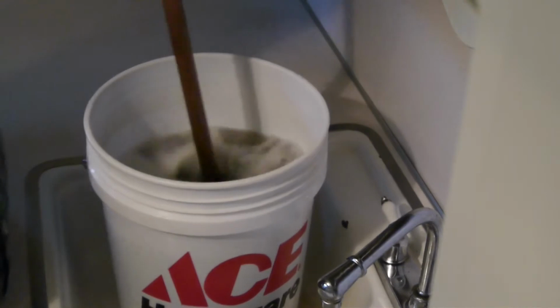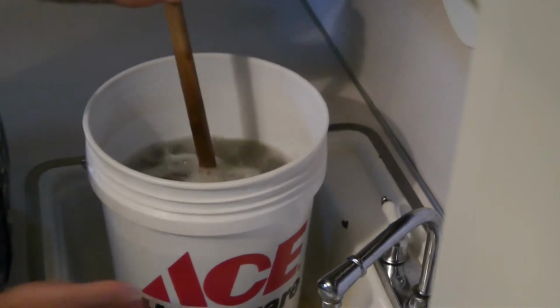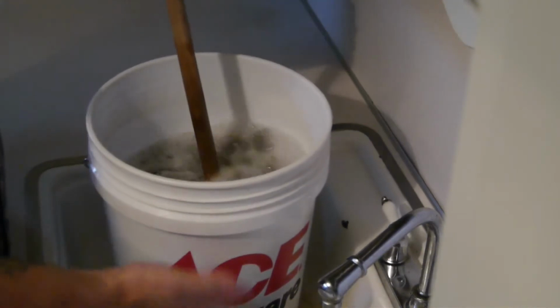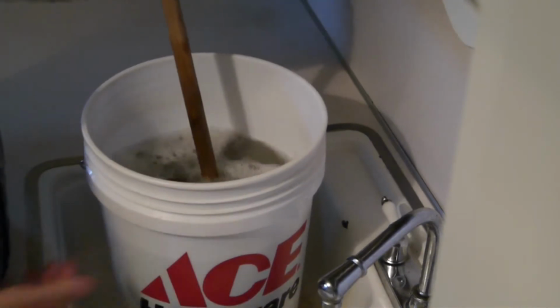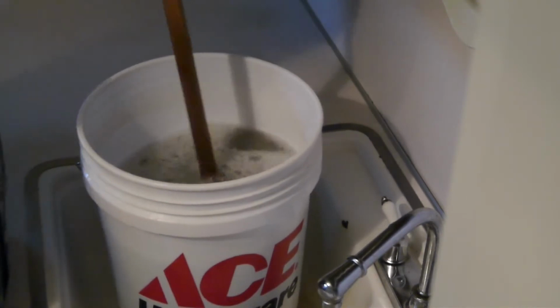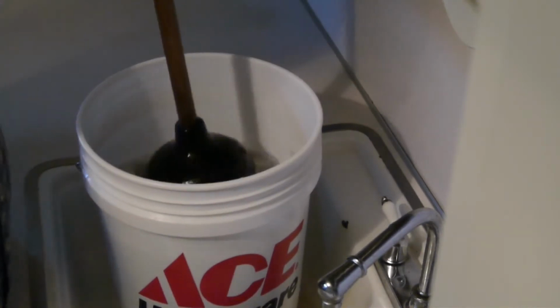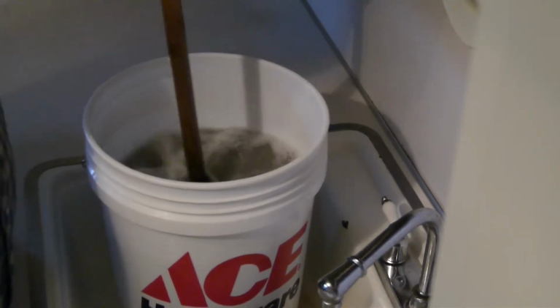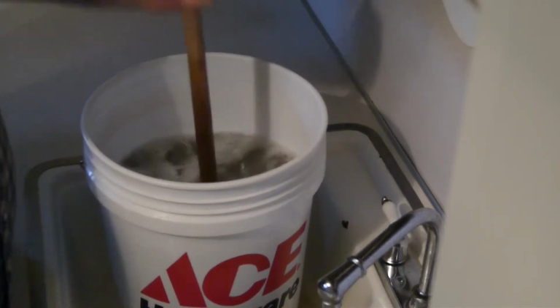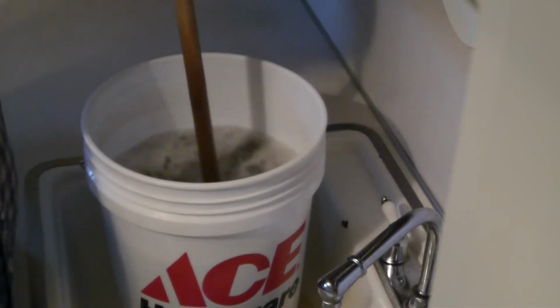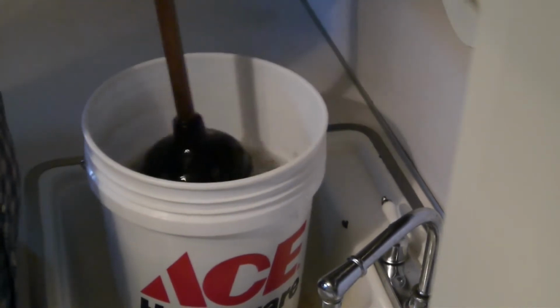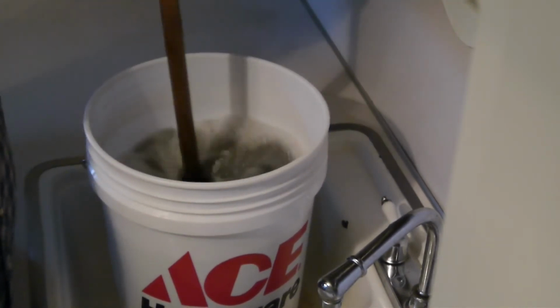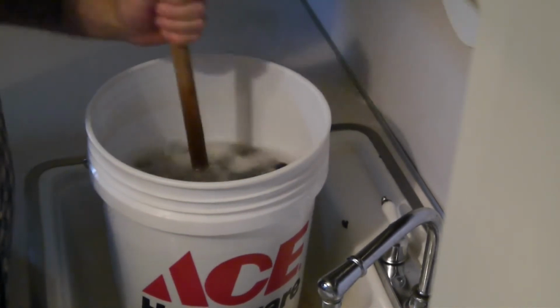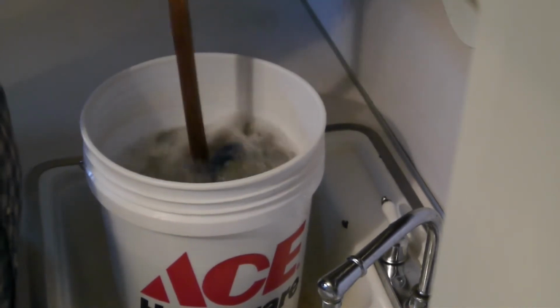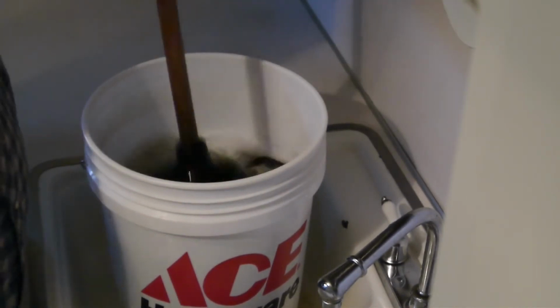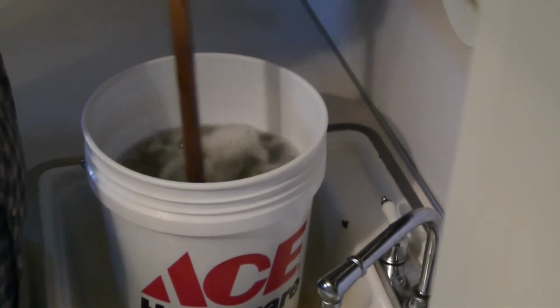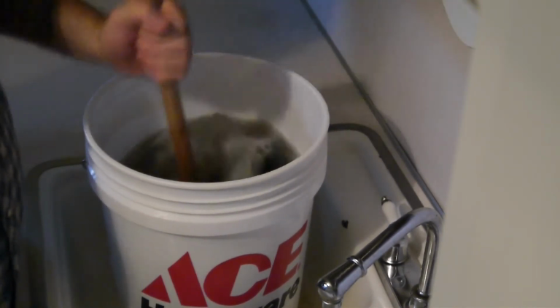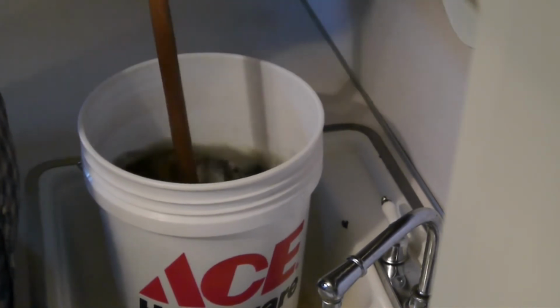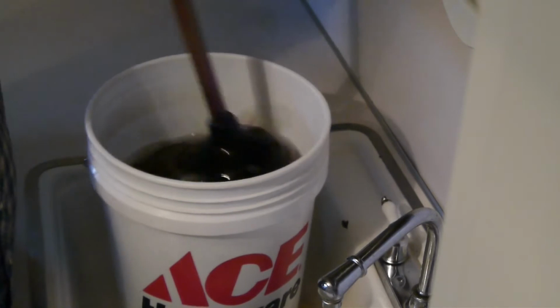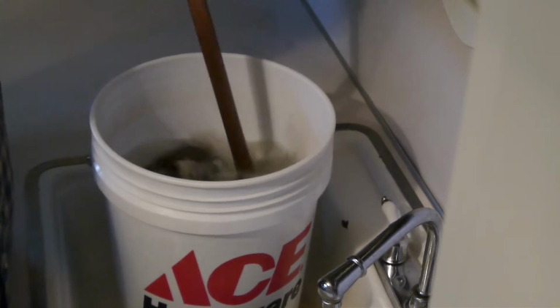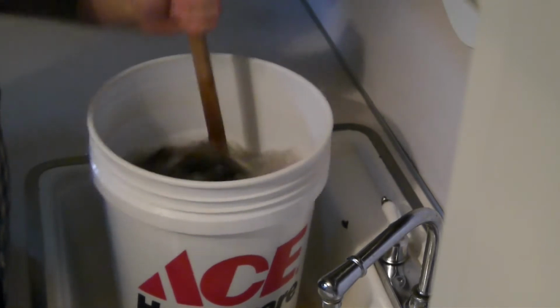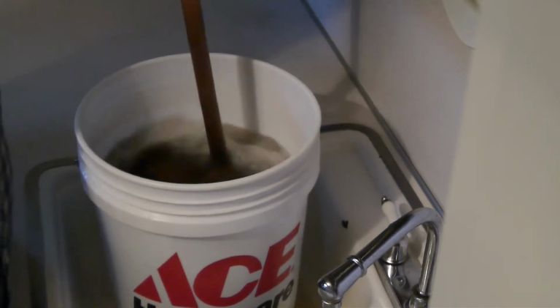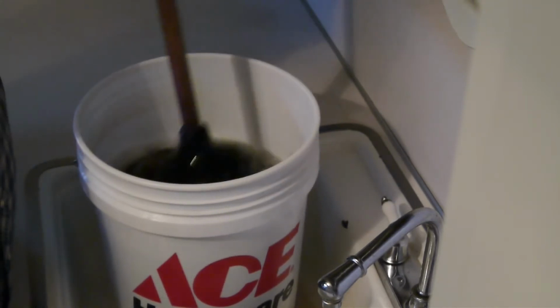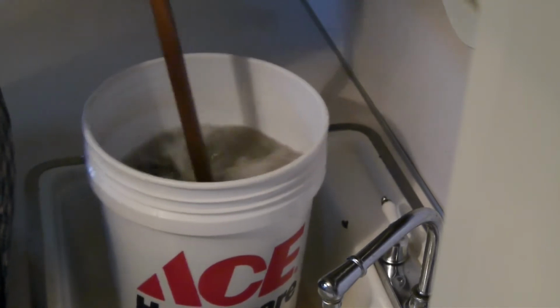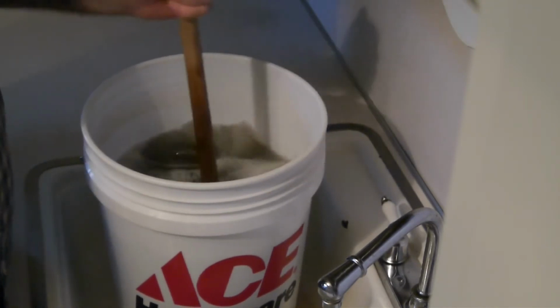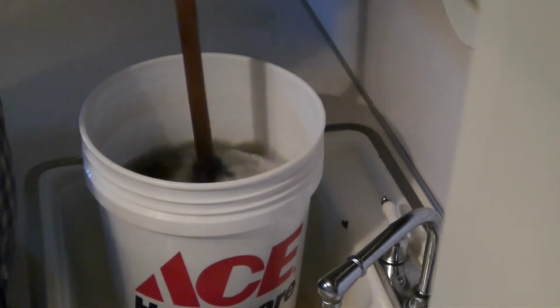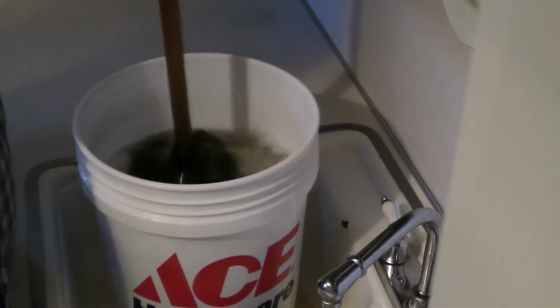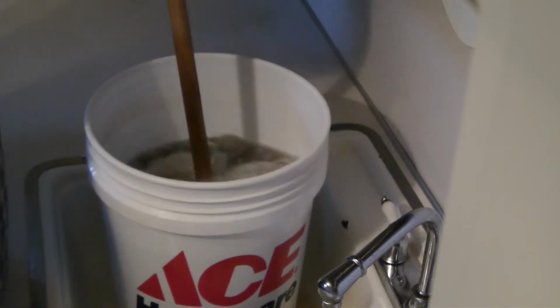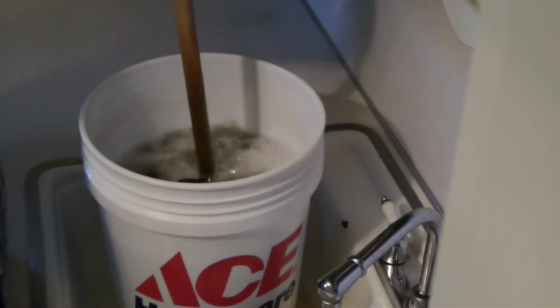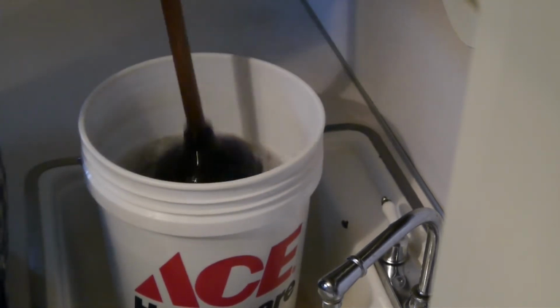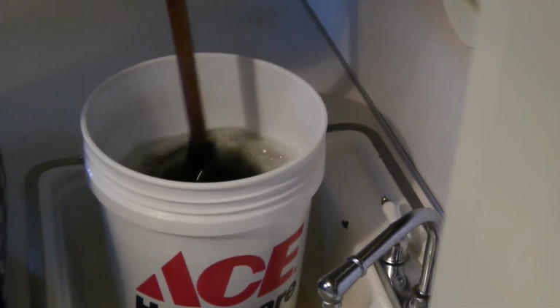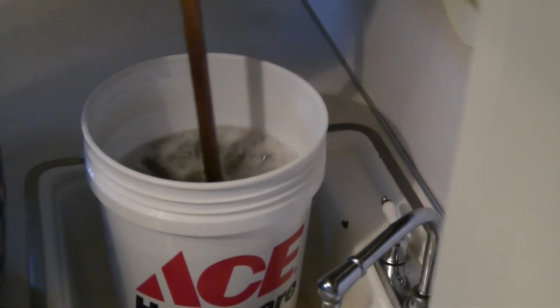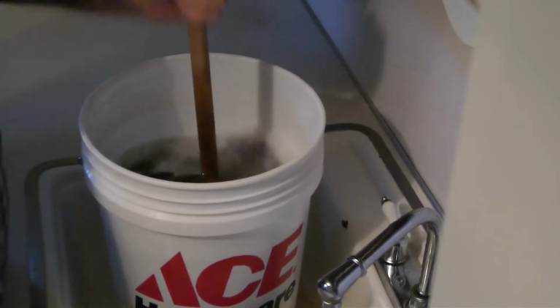You could store your provisions in the bucket, it takes up no room hardly at all. And it's just ideal — it's perfect.